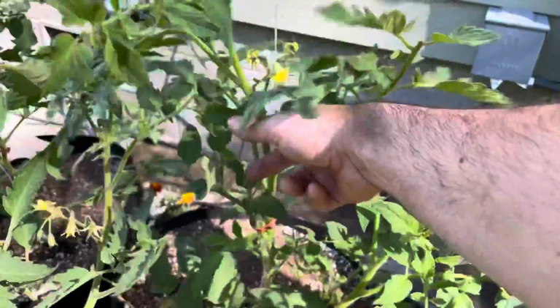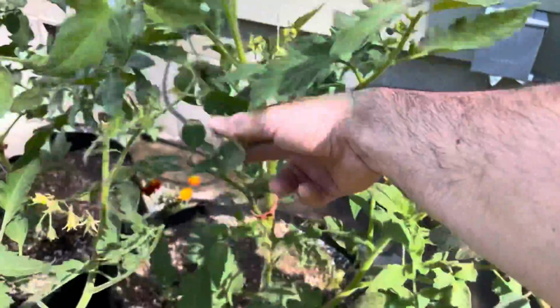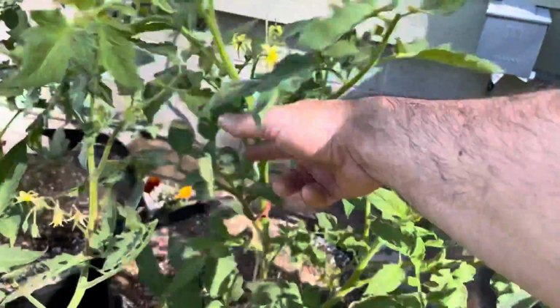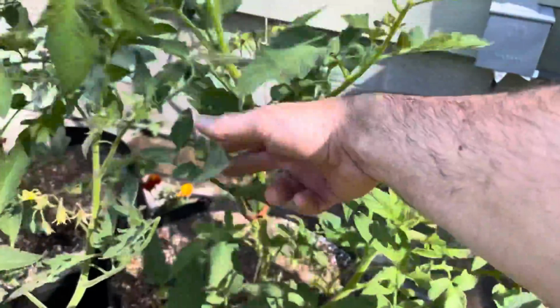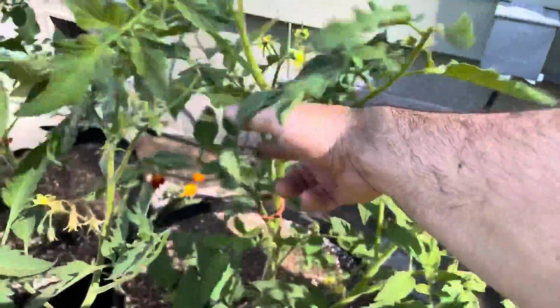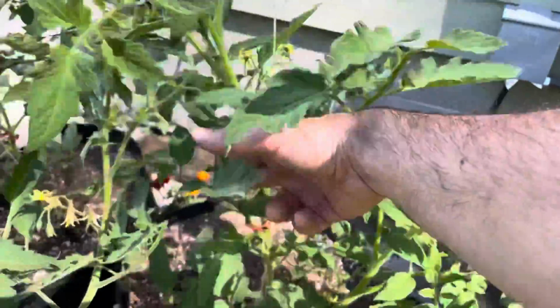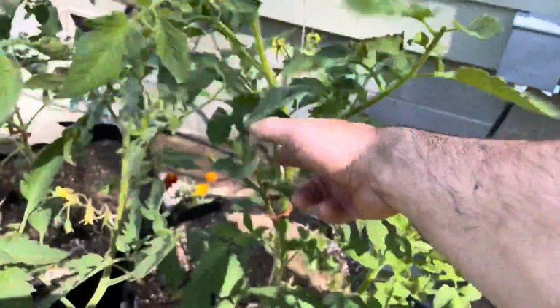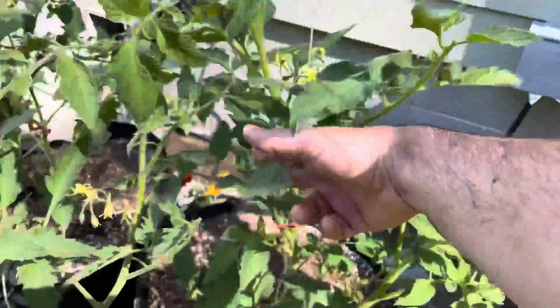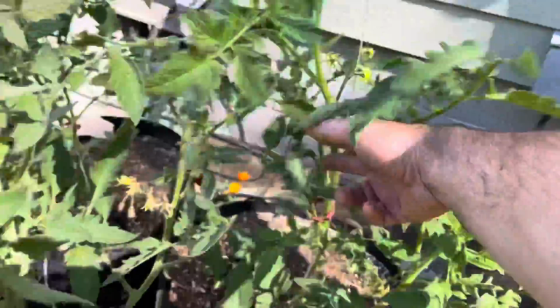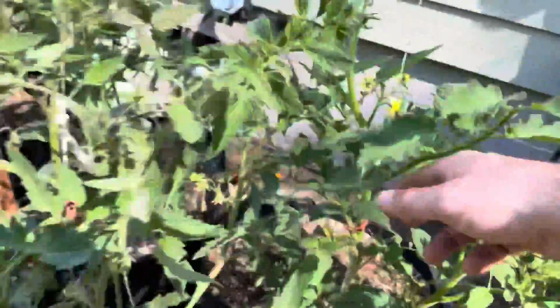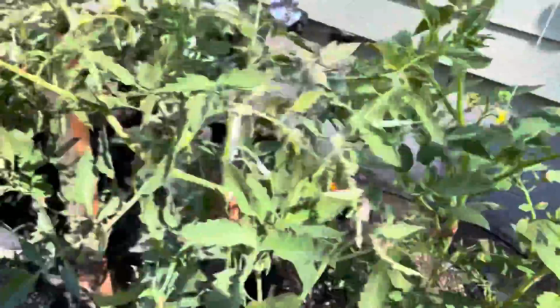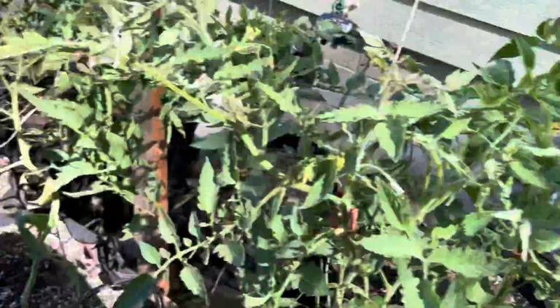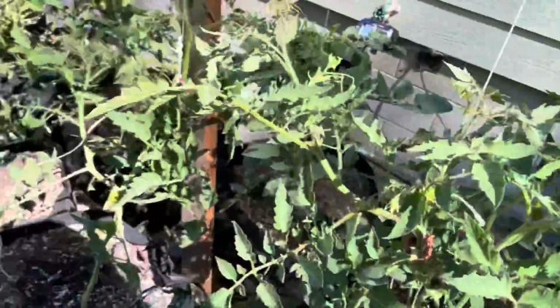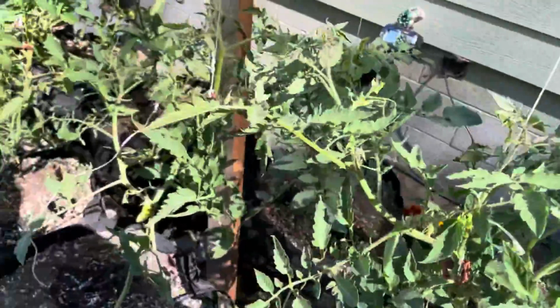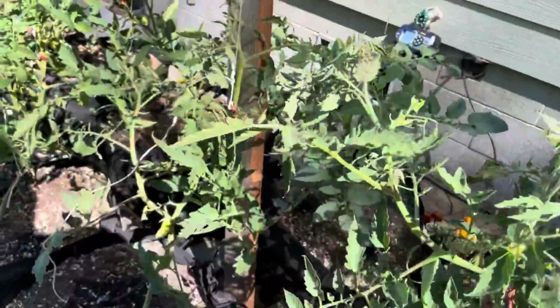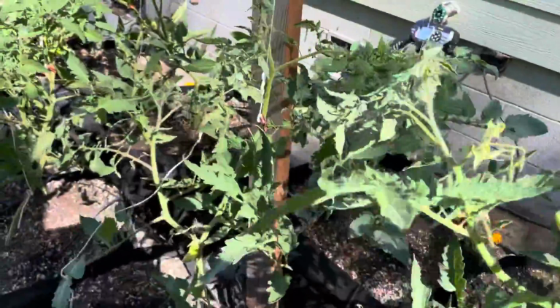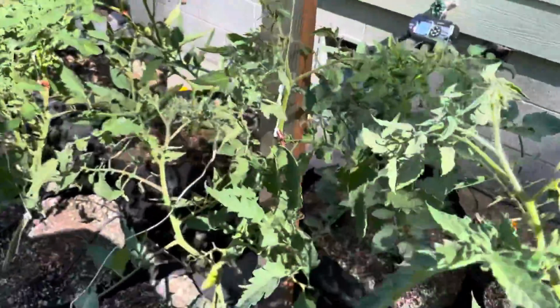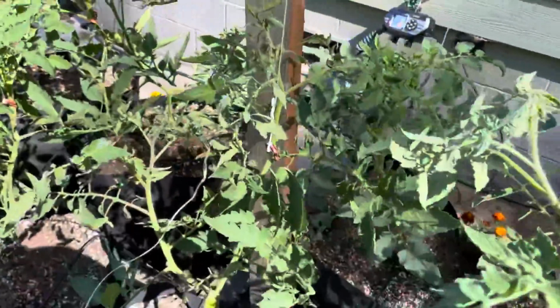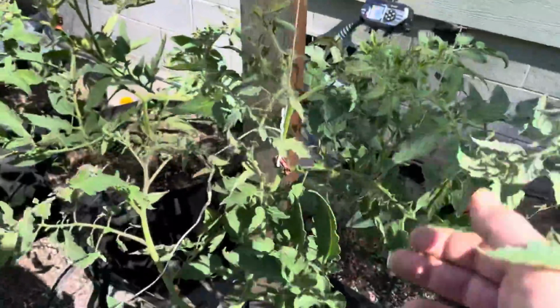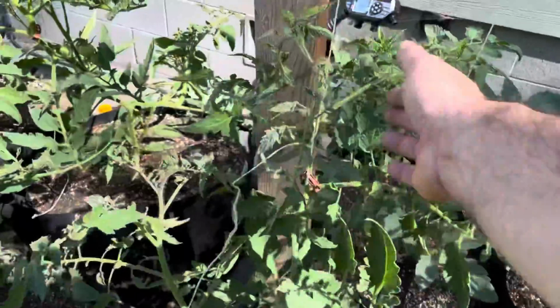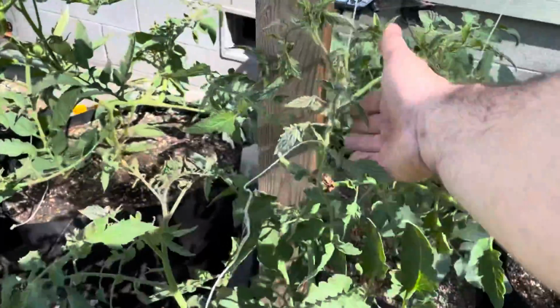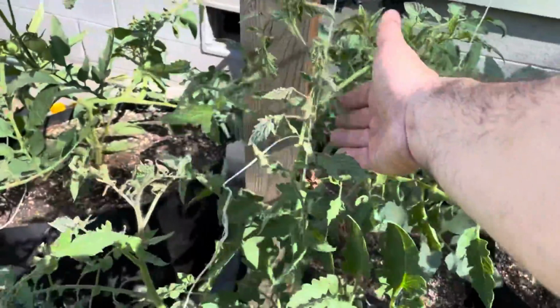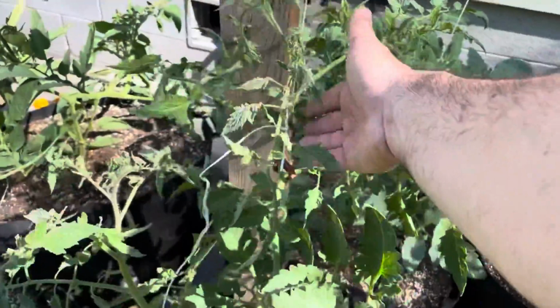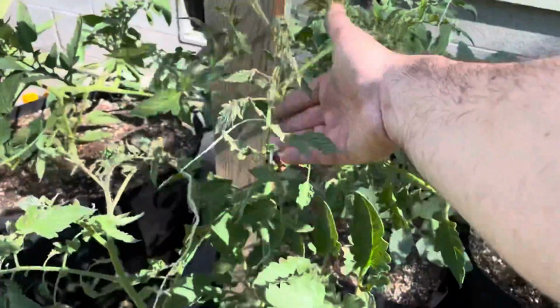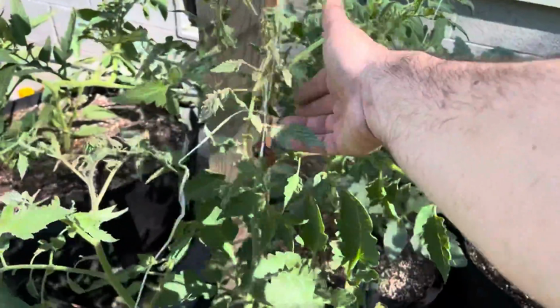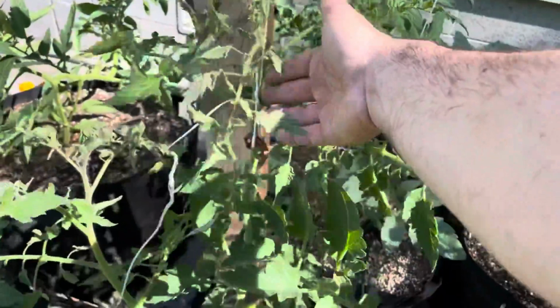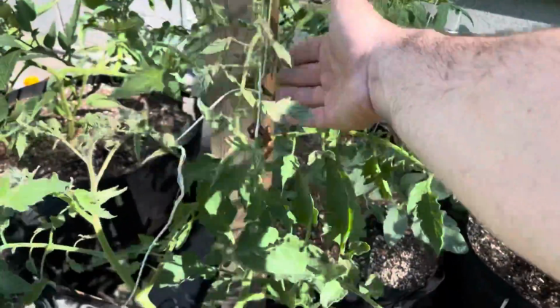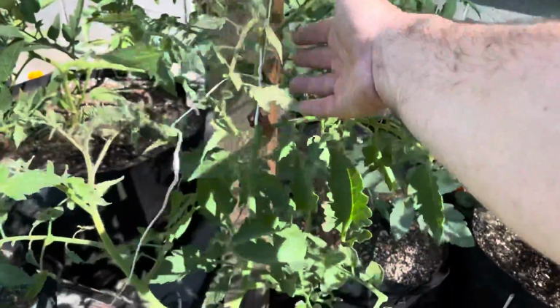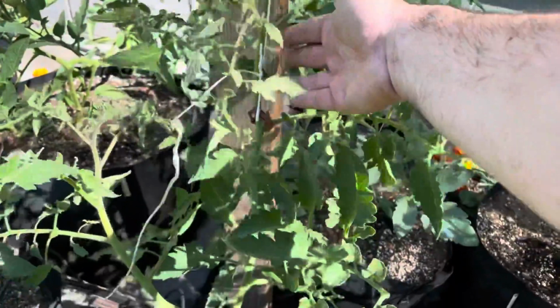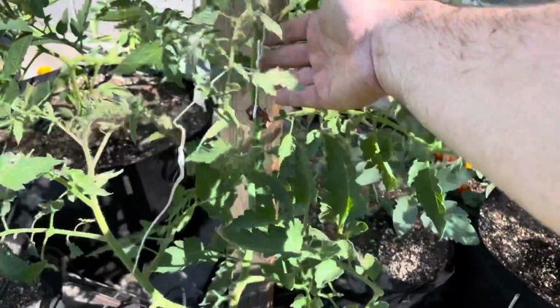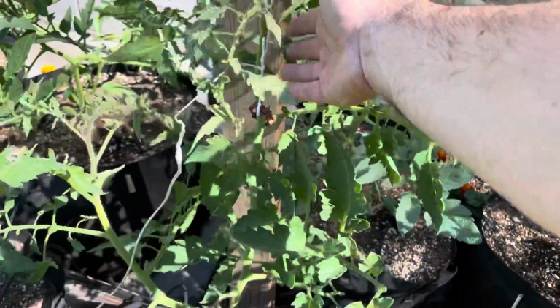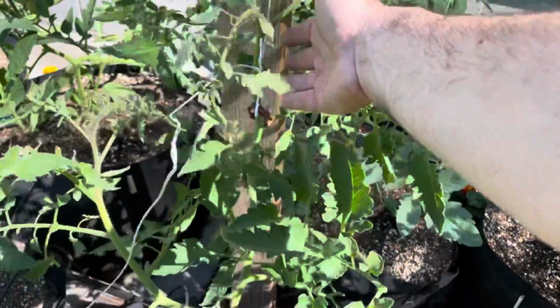I do it every morning. You want to do it in the morning before the heat of the day to ensure more successful pollination.